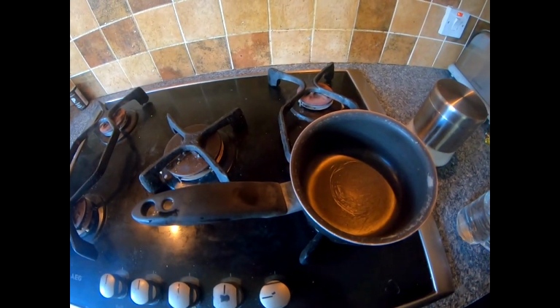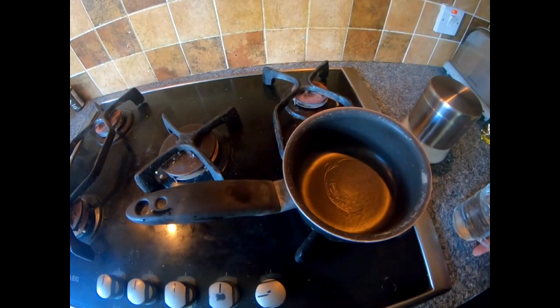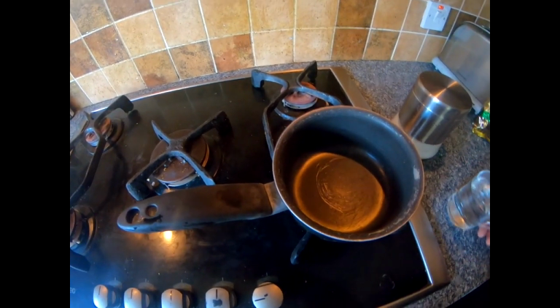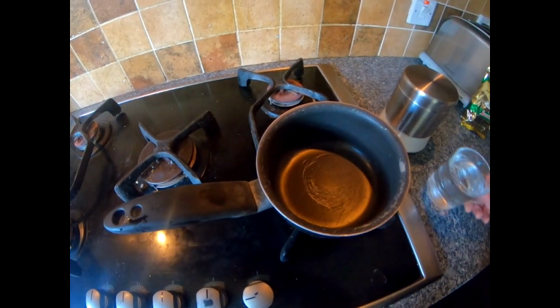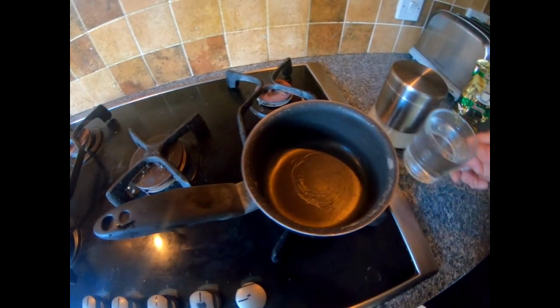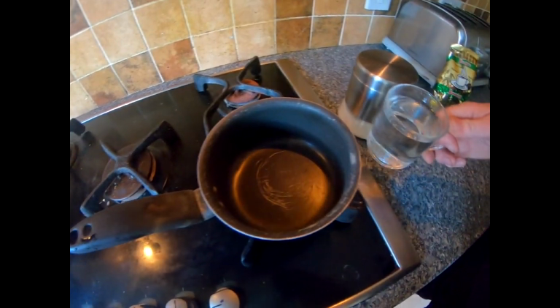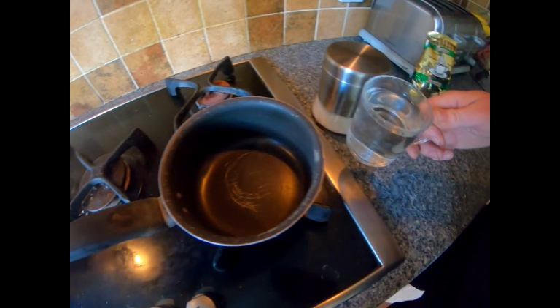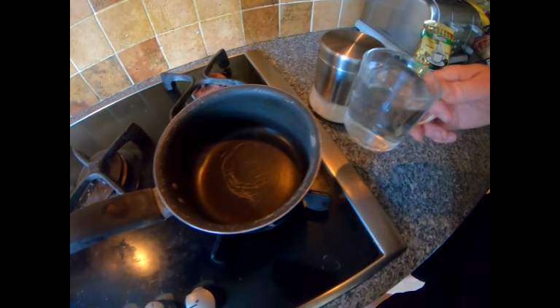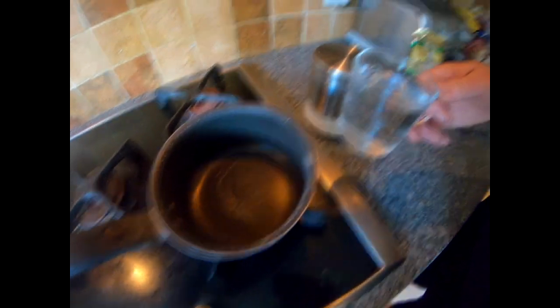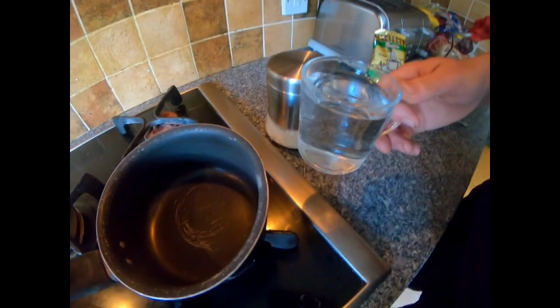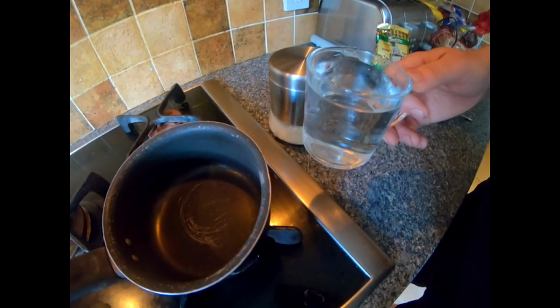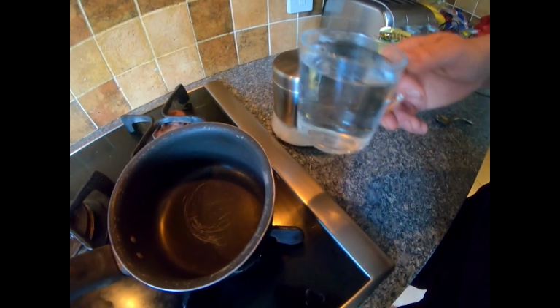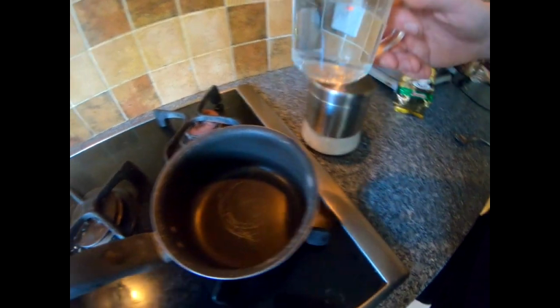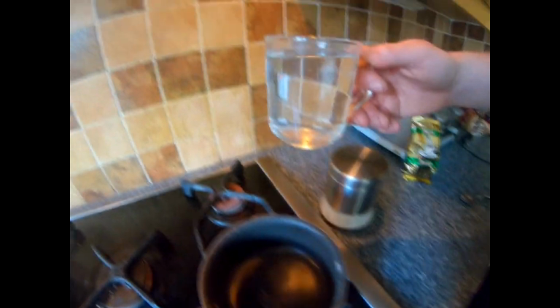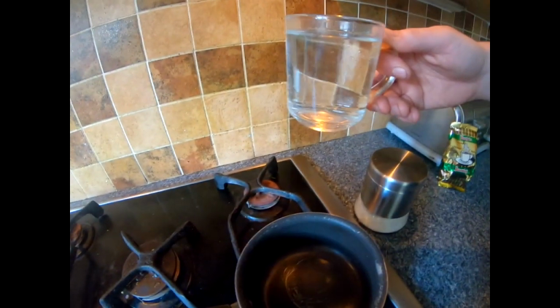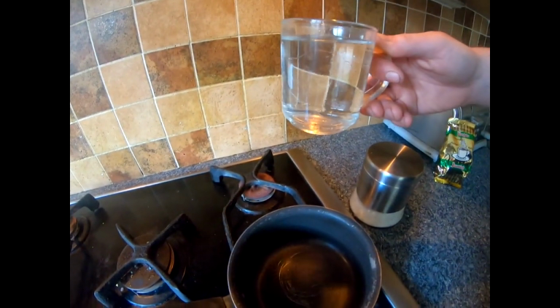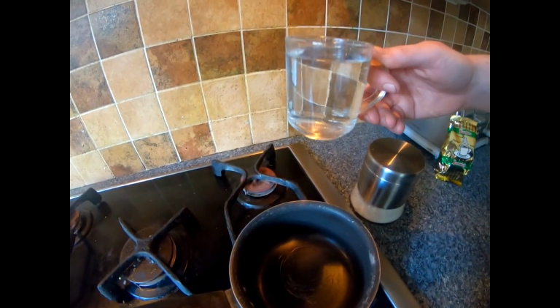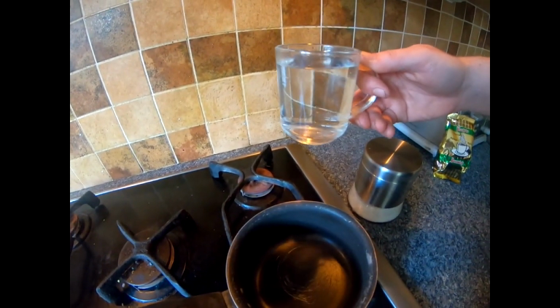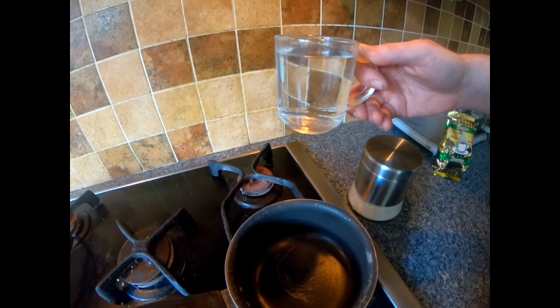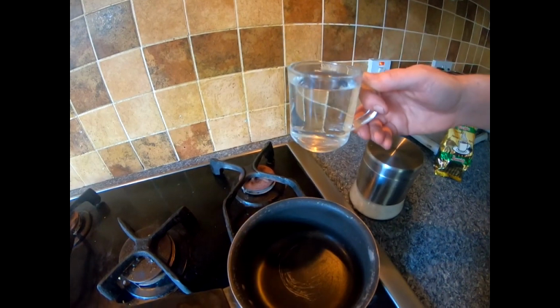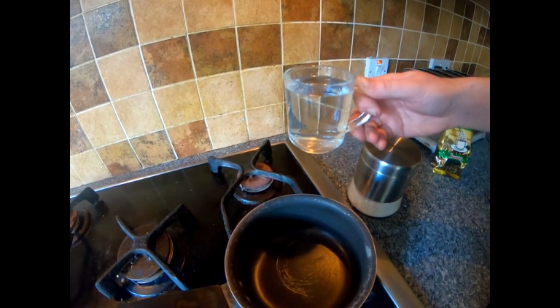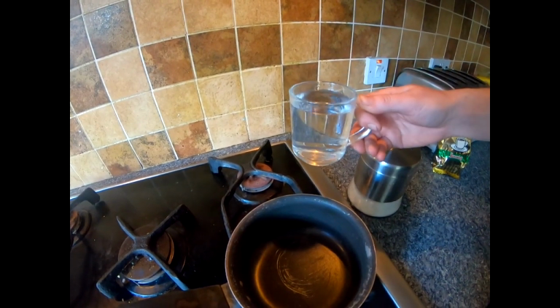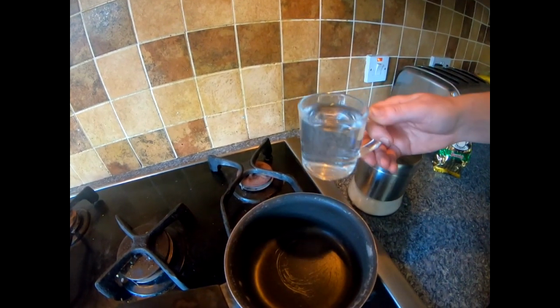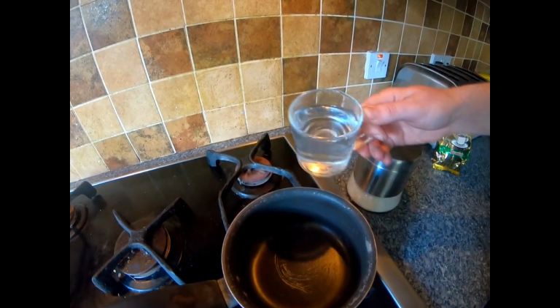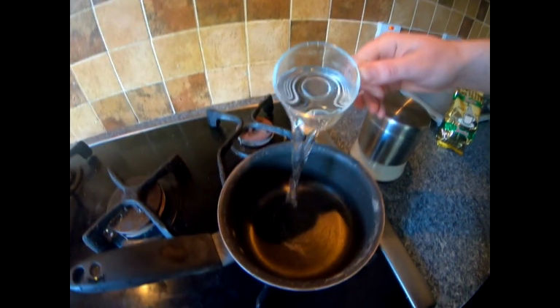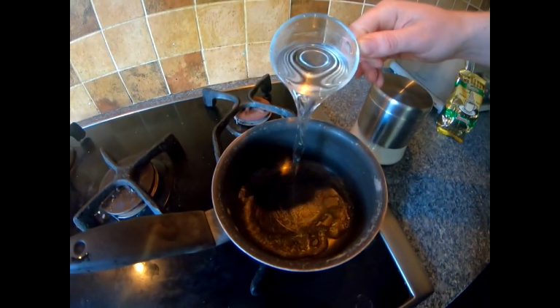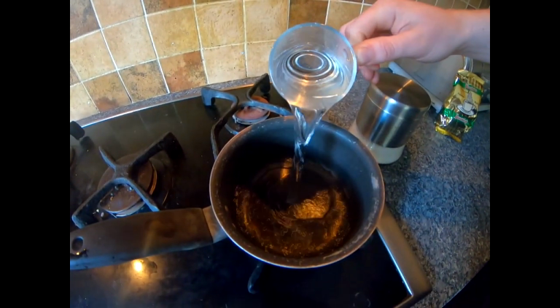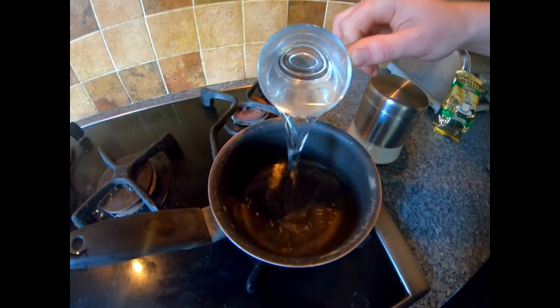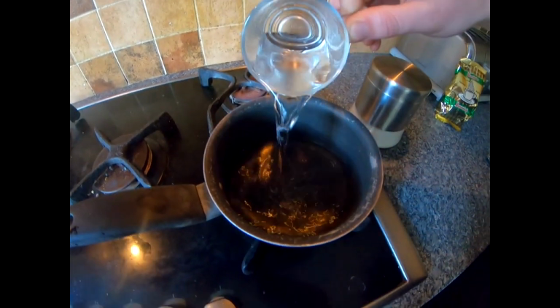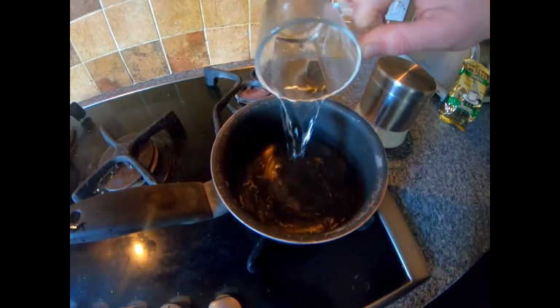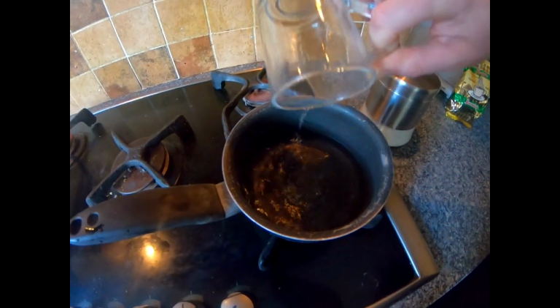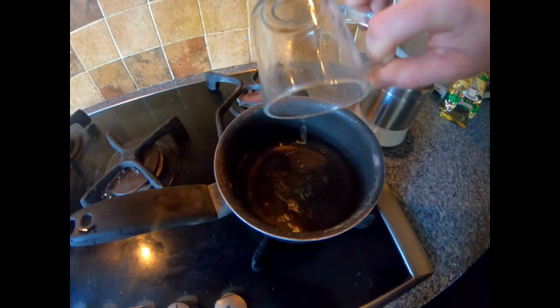Okay so the pan's on. What I've got is my cup here — not a Greek coffee cup, just a smaller cup I could find. I filled it up with cold water and that's just going to go in our pan.